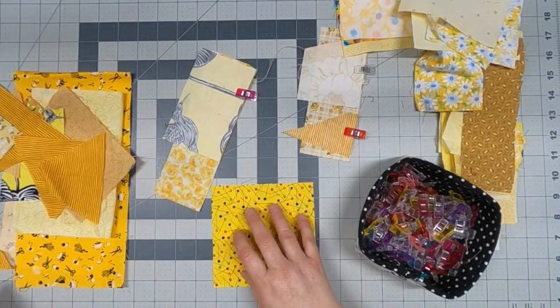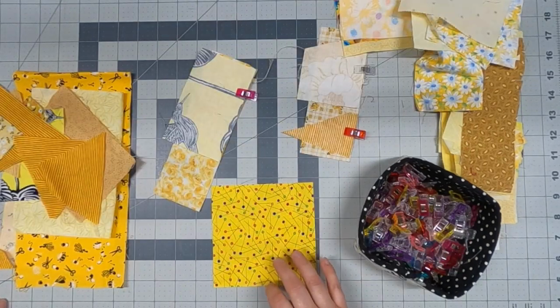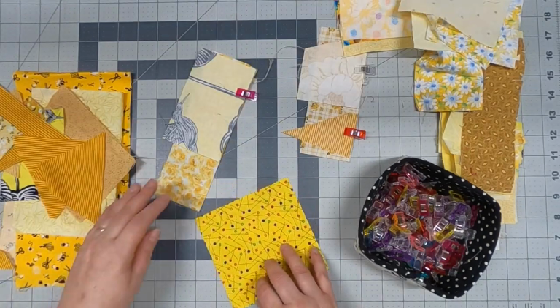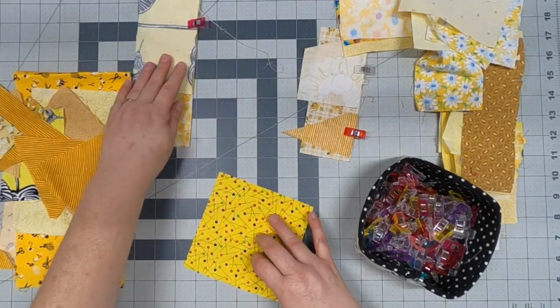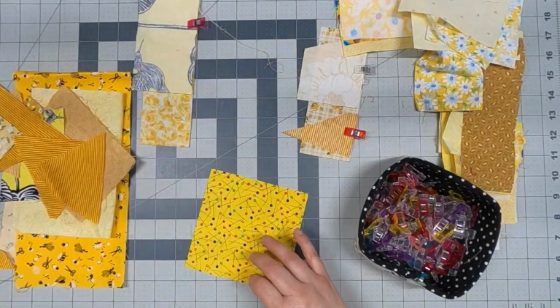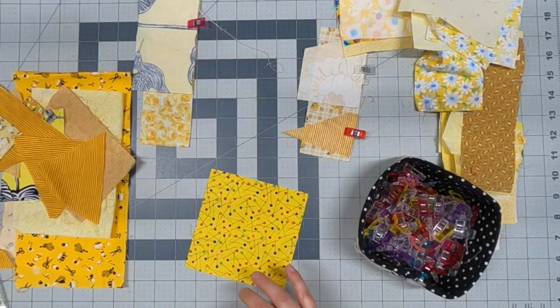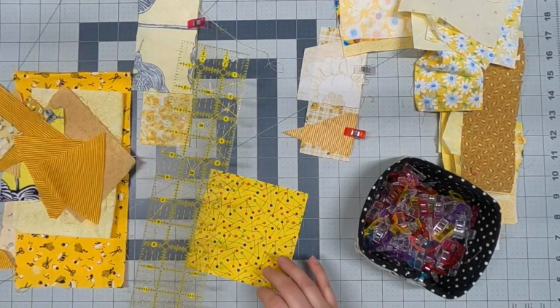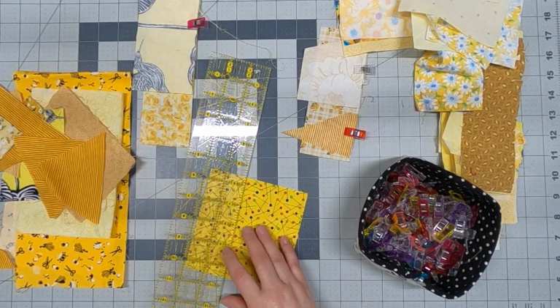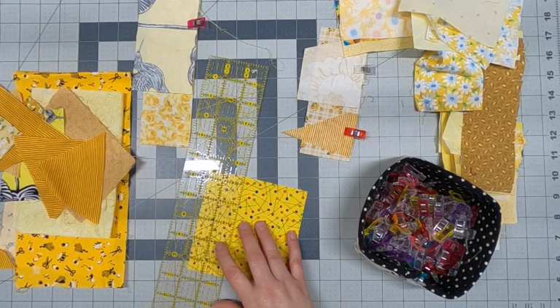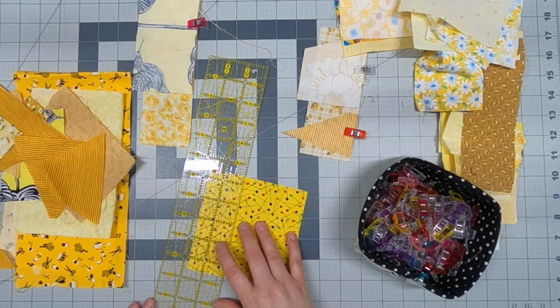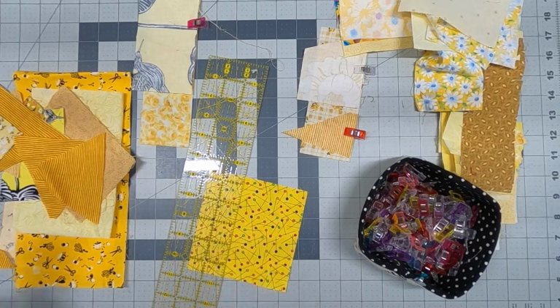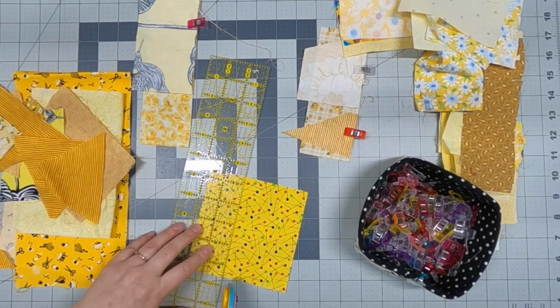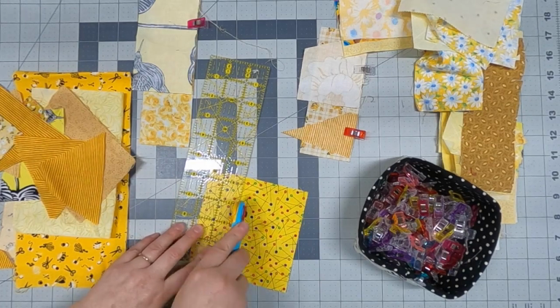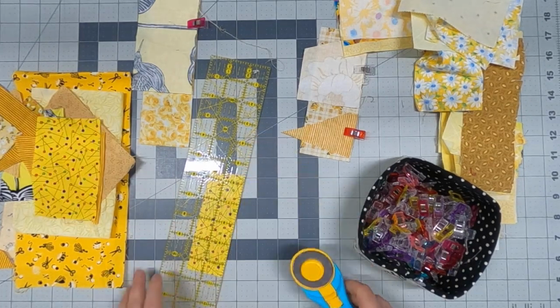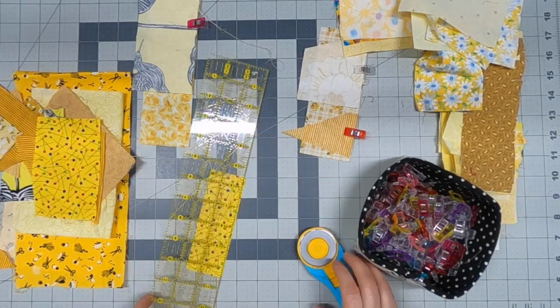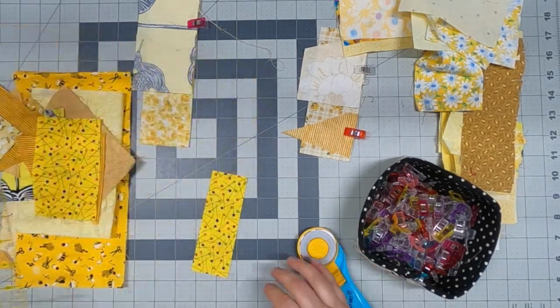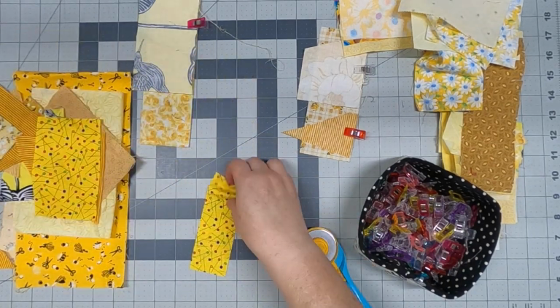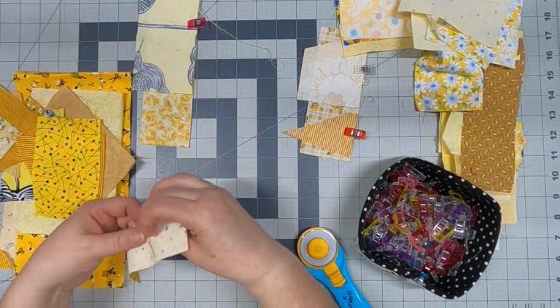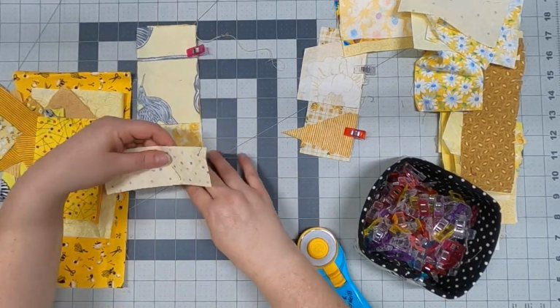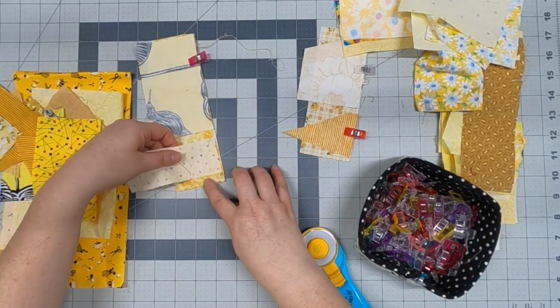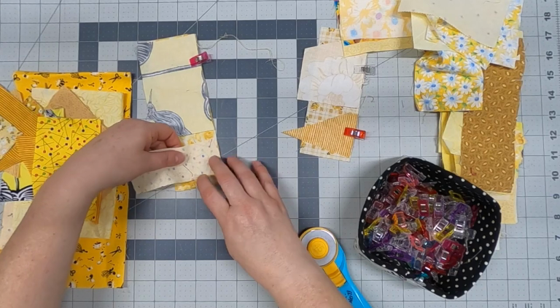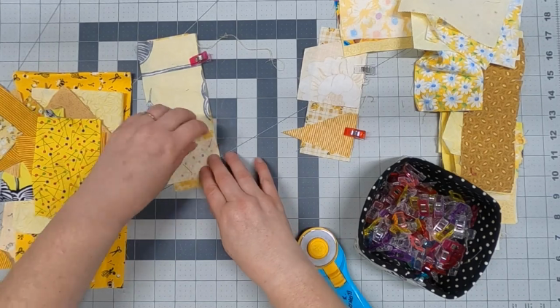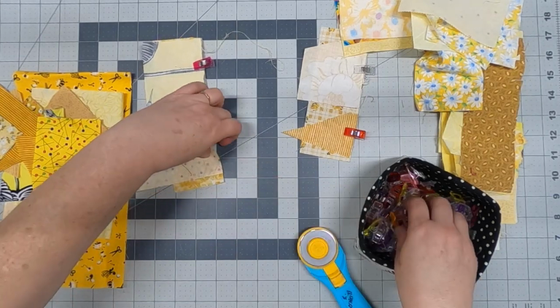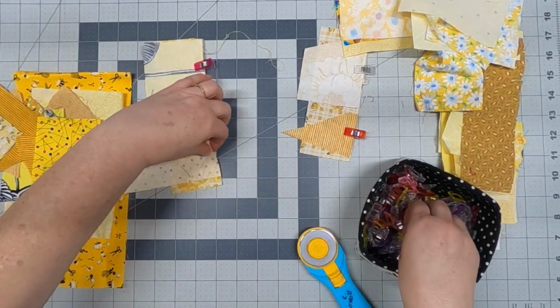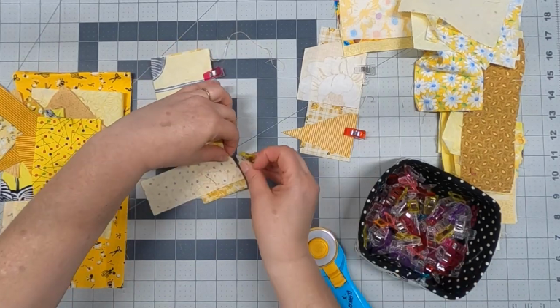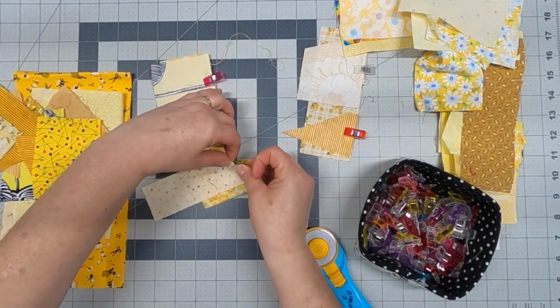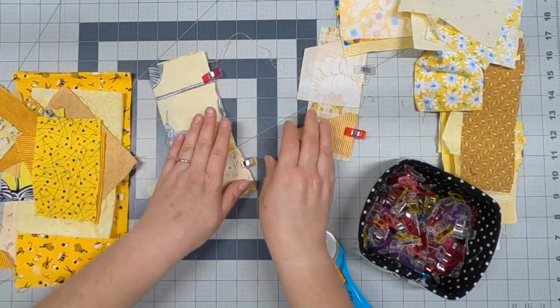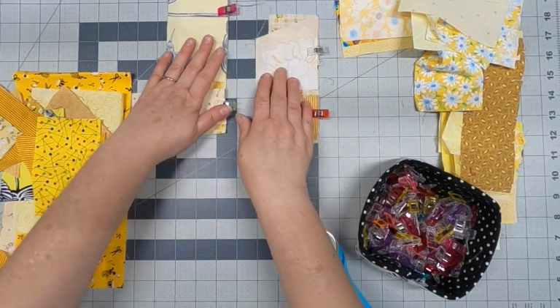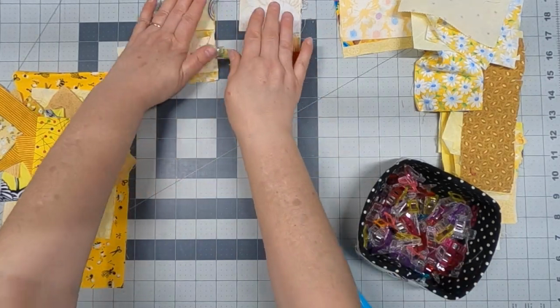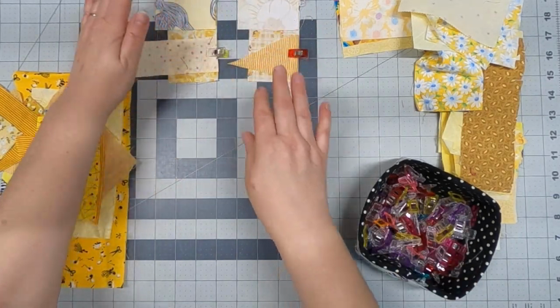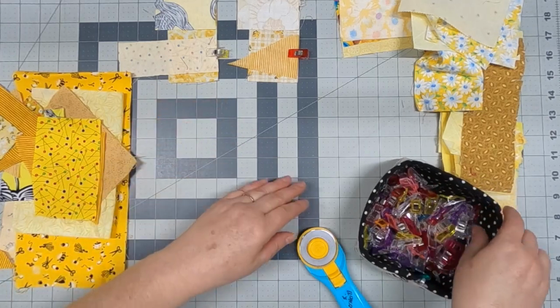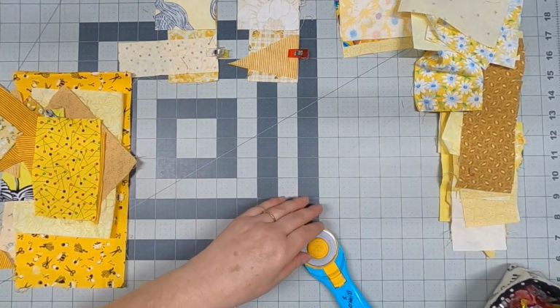When I have a piece that's too big I just cut it down, because again we're making crumbs and we're making things fit. I'll speed this up so you can see exactly how I do it, and then I'll show you how I sew them together.